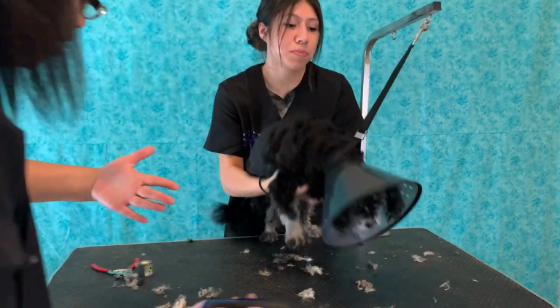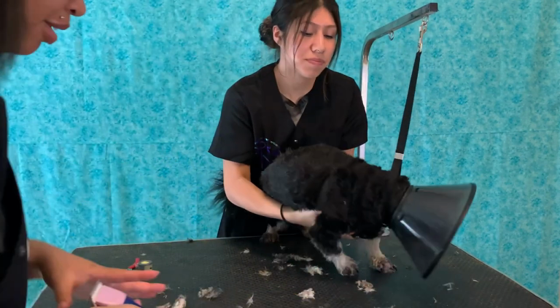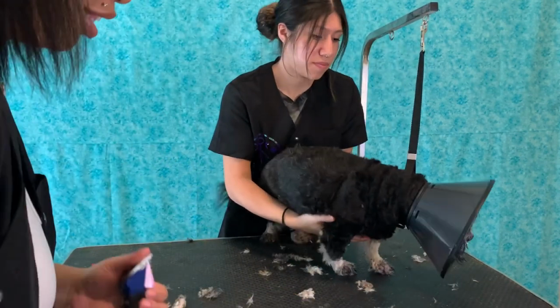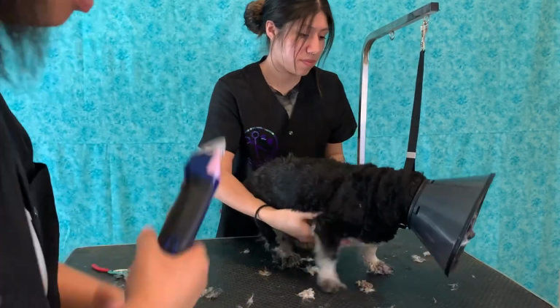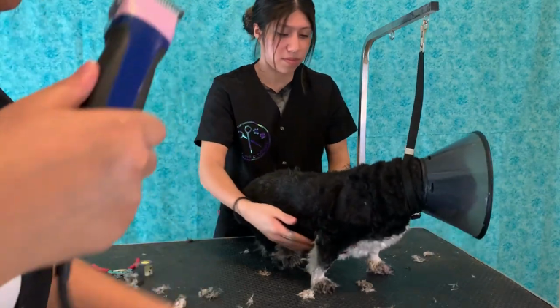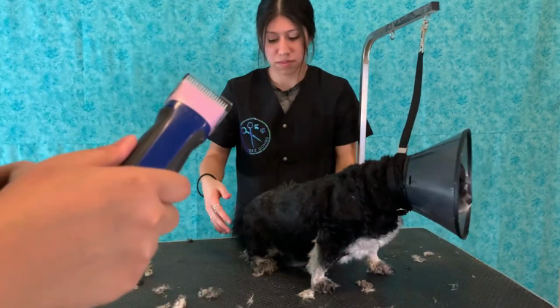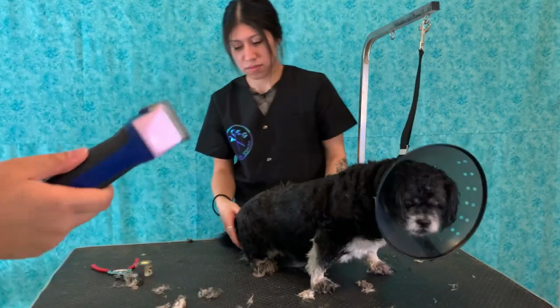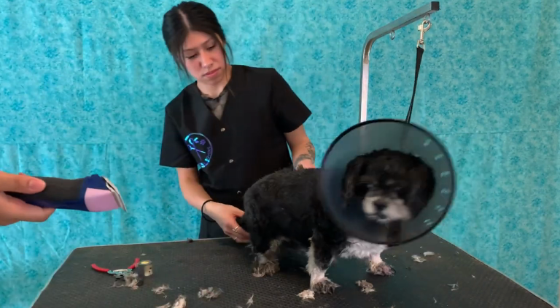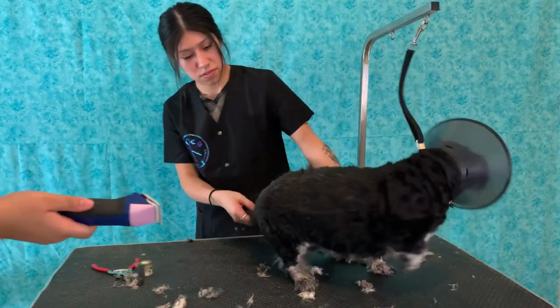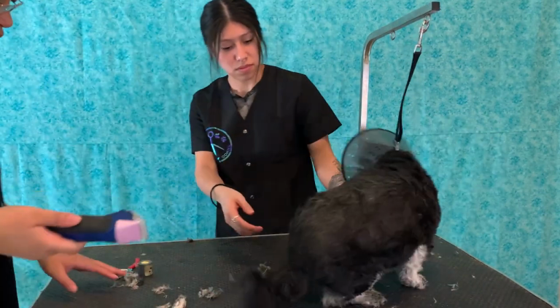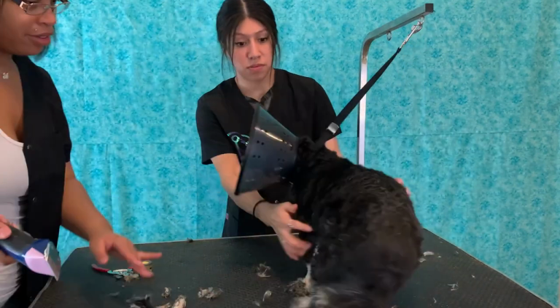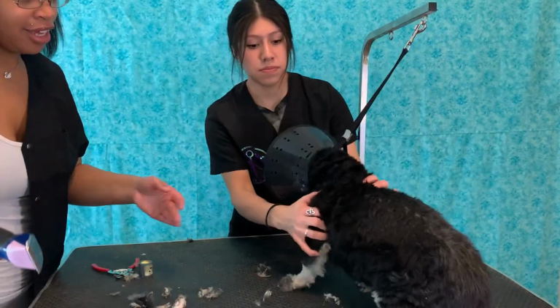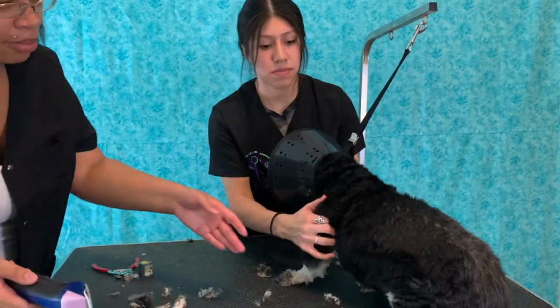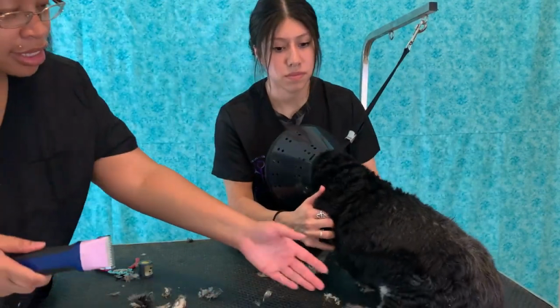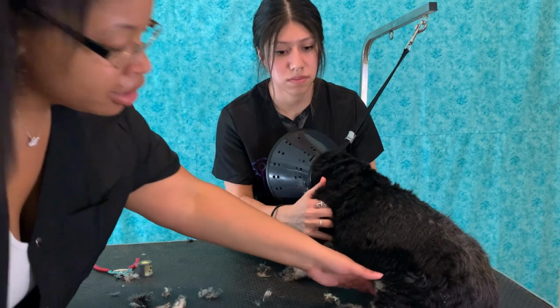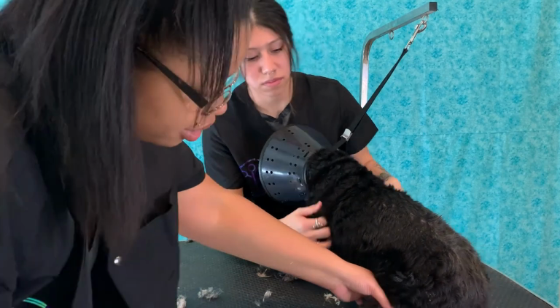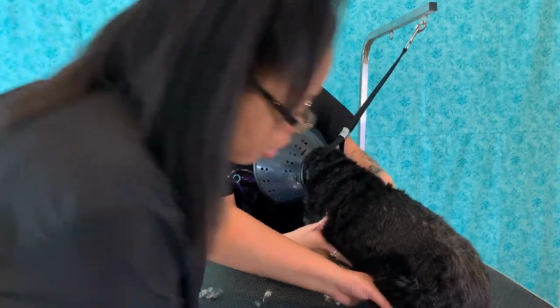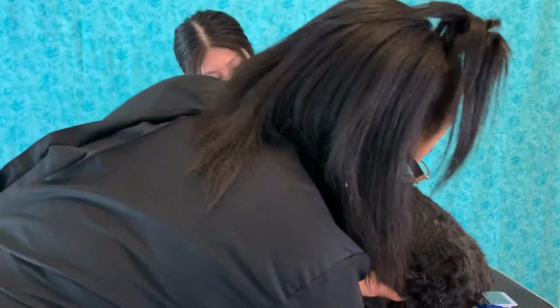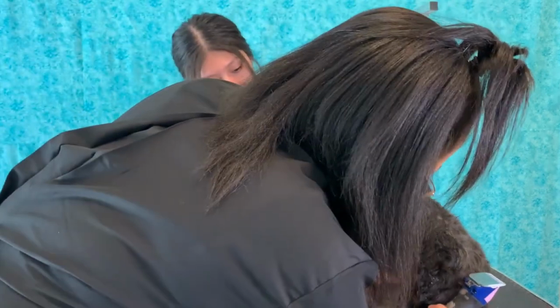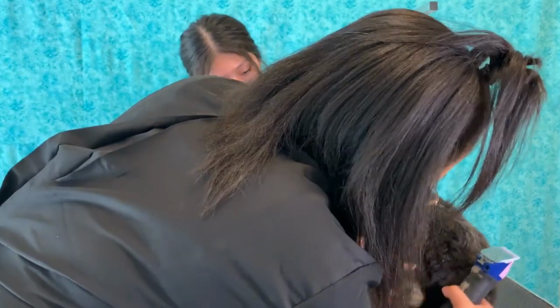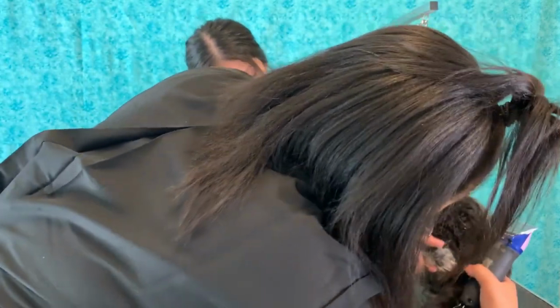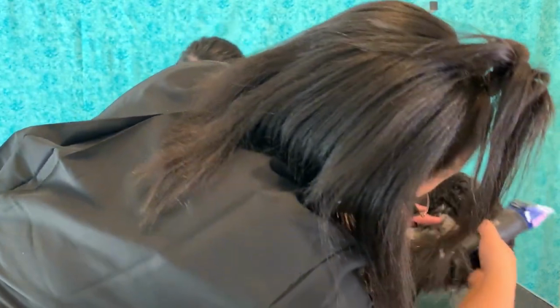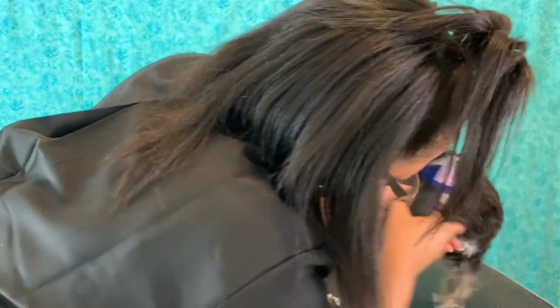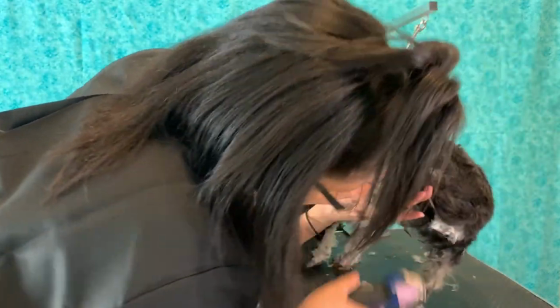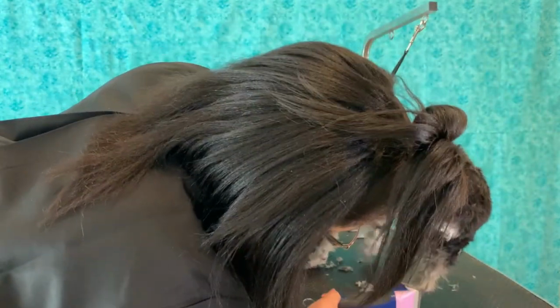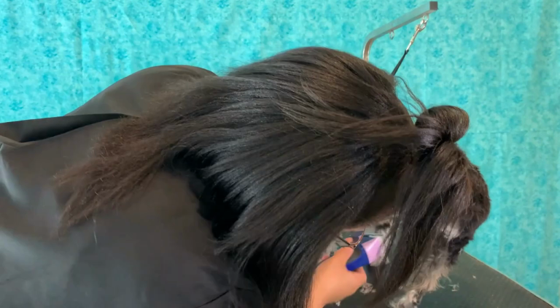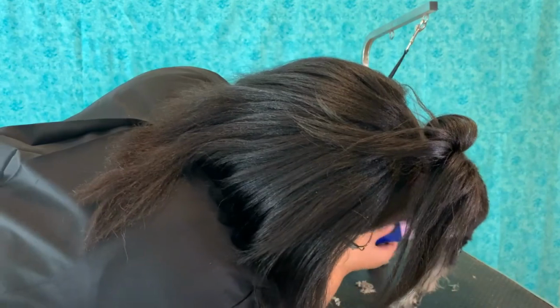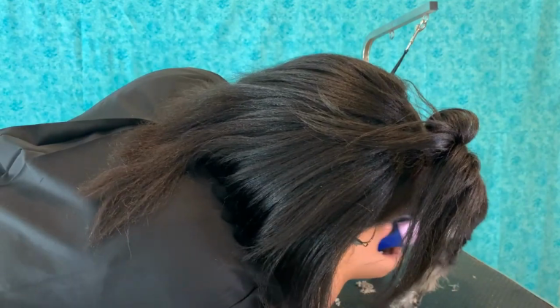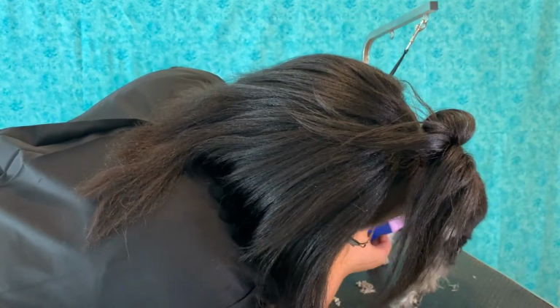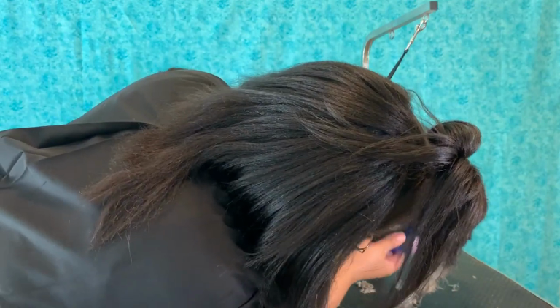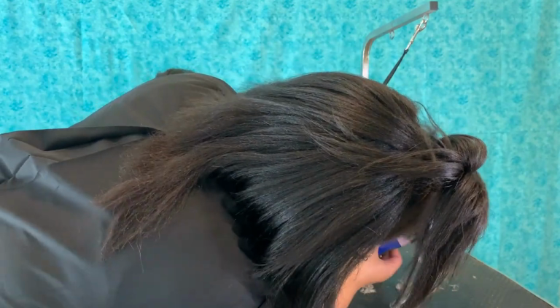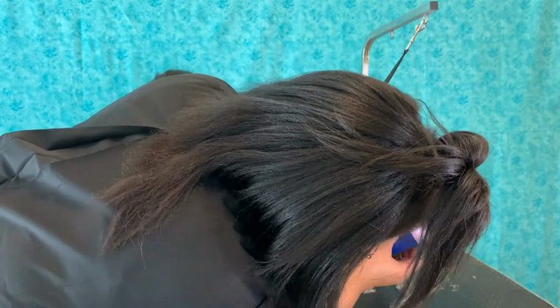Those scabs on his stomach are so tight that they're bleeding. So I'm going to move him up so you guys can see it from this side. We're going to get all of this out.